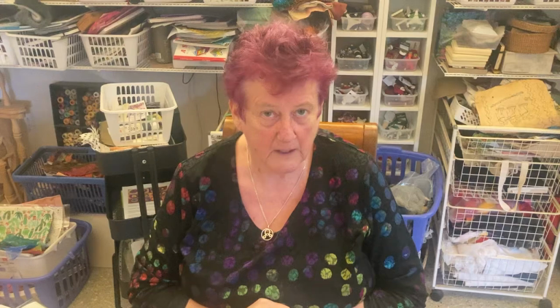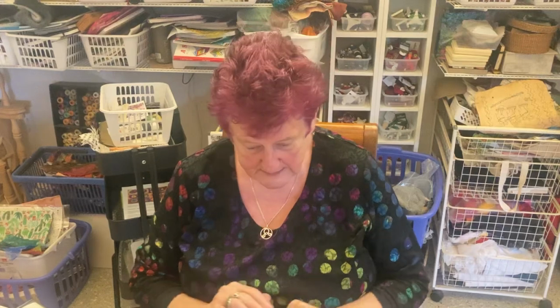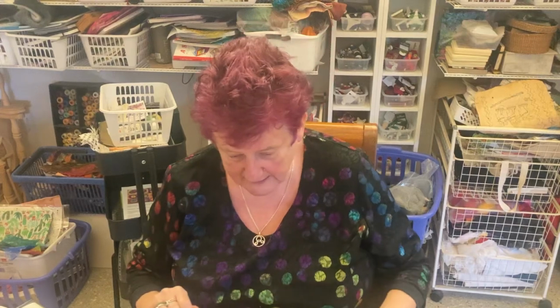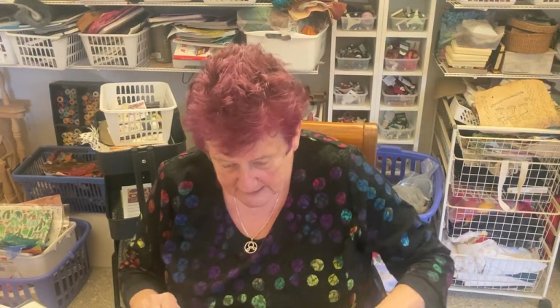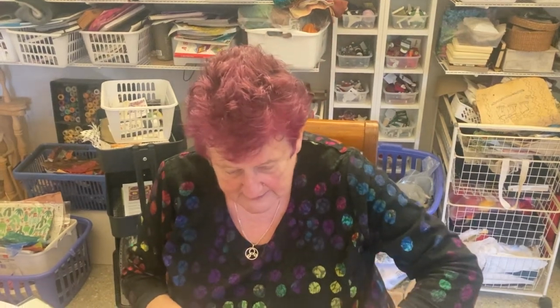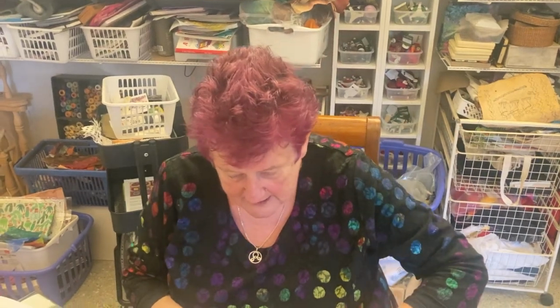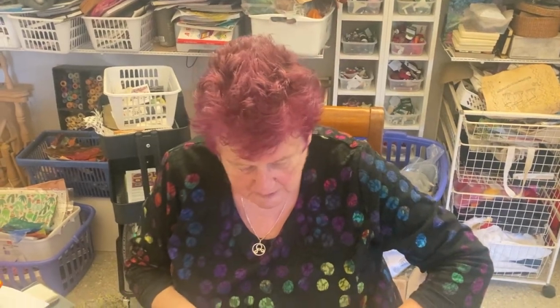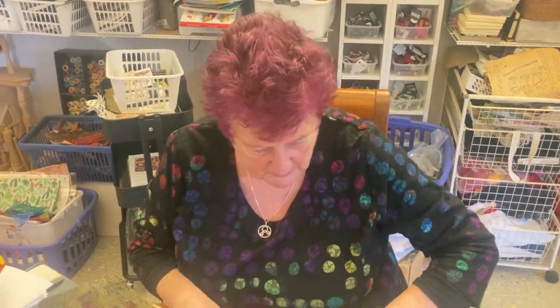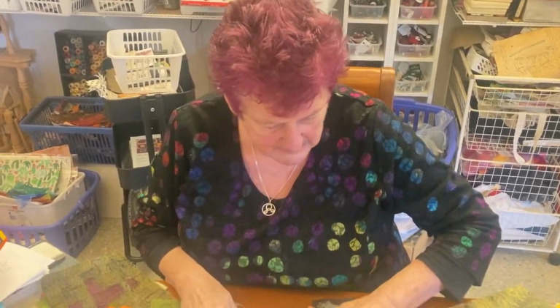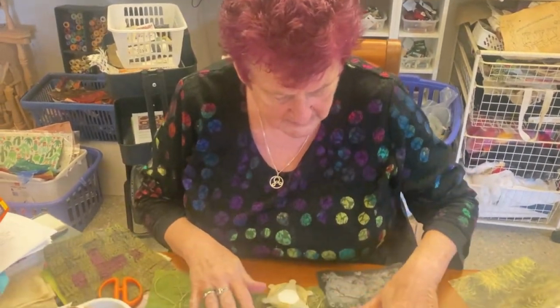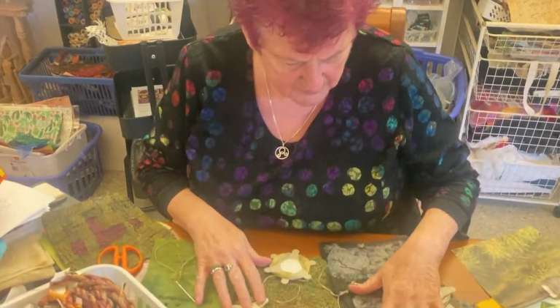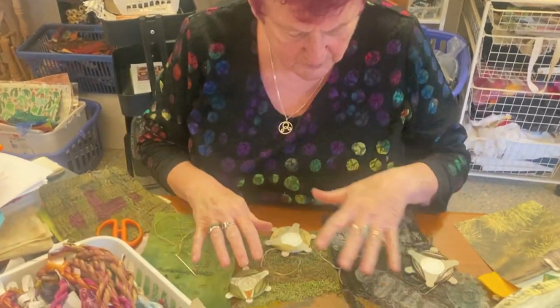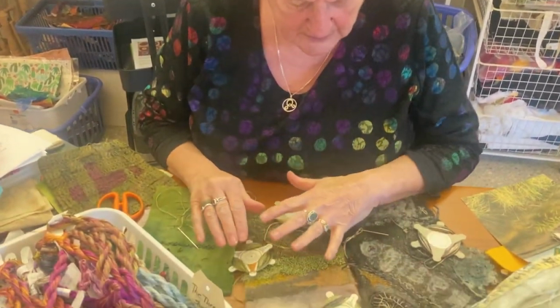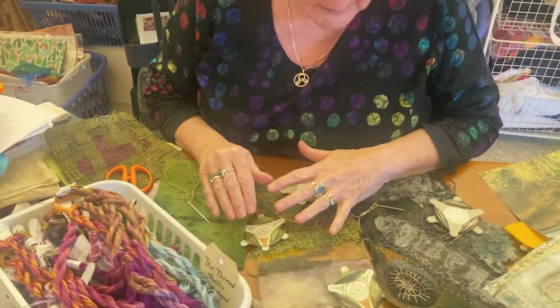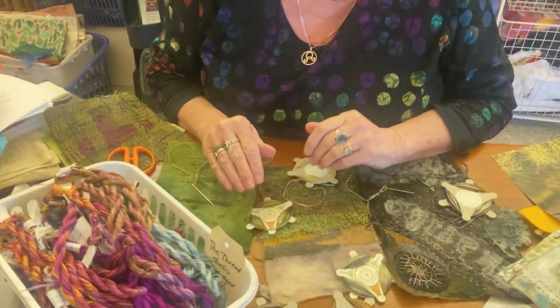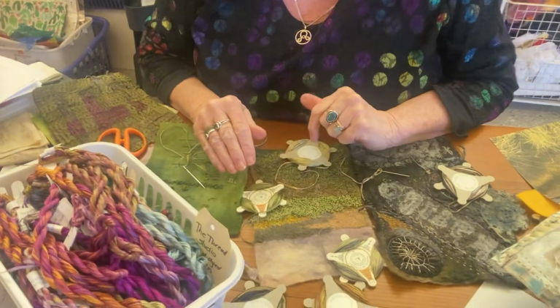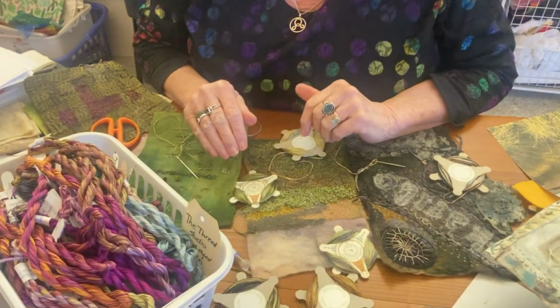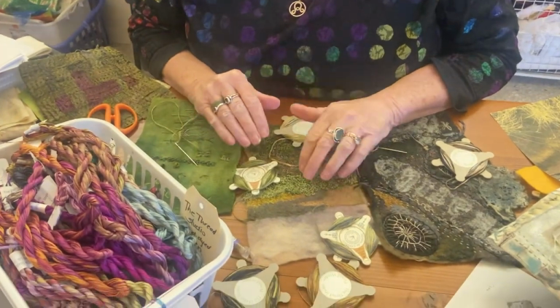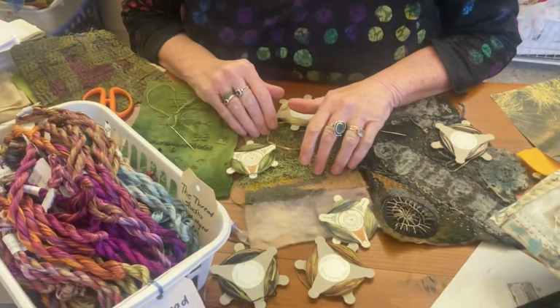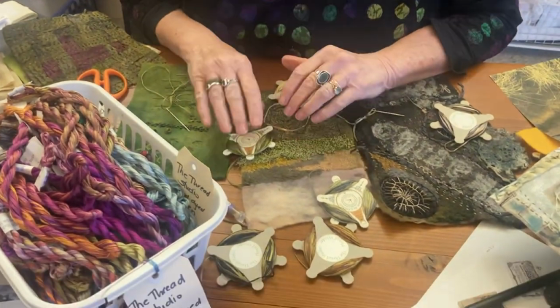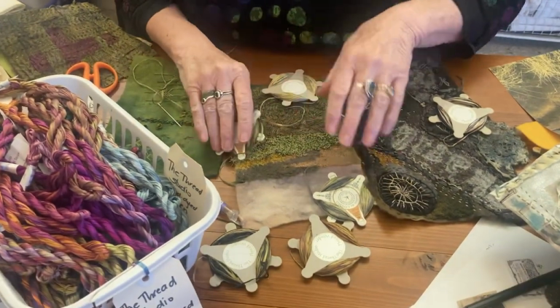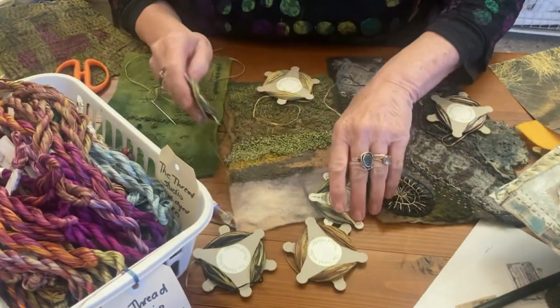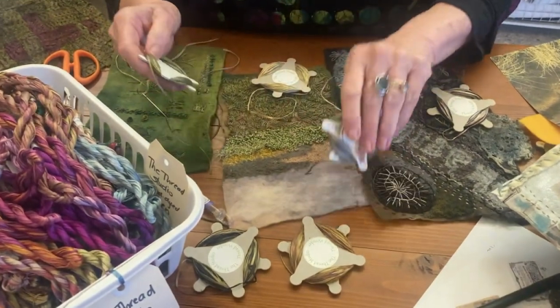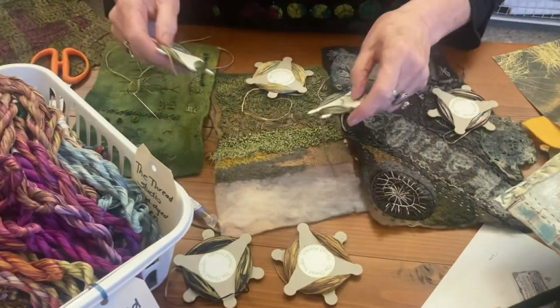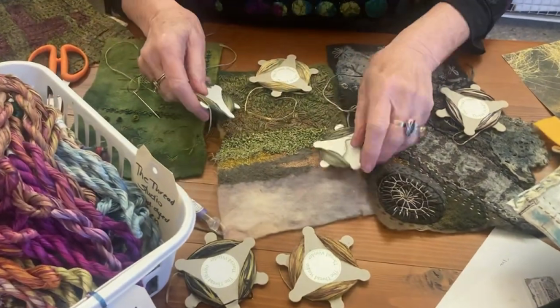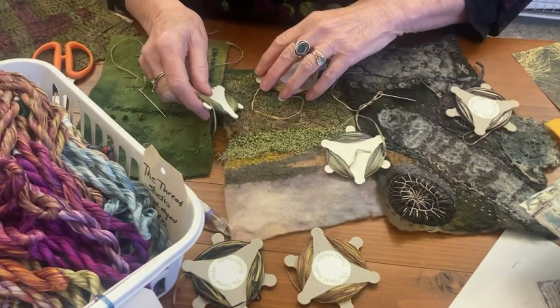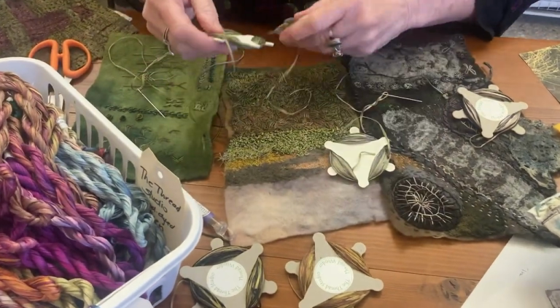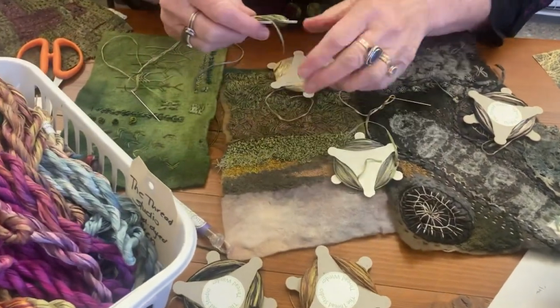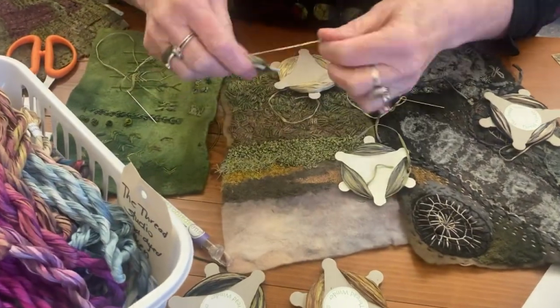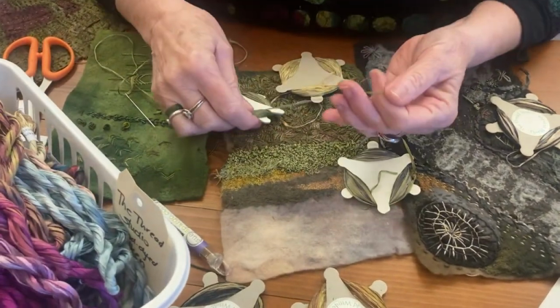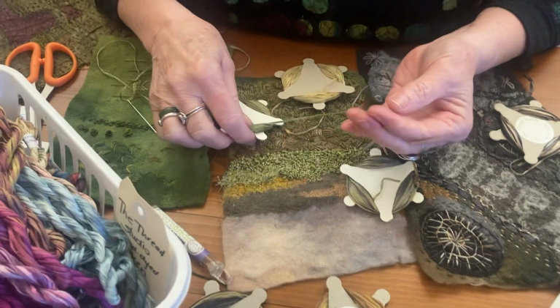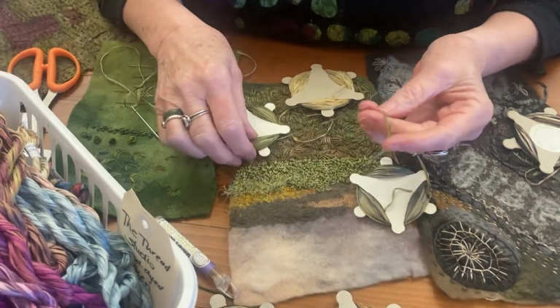Hello, it's Dale here. Today, because people have asked me after I put our silken straws on Facebook, people have been asking me about them and how to use them.